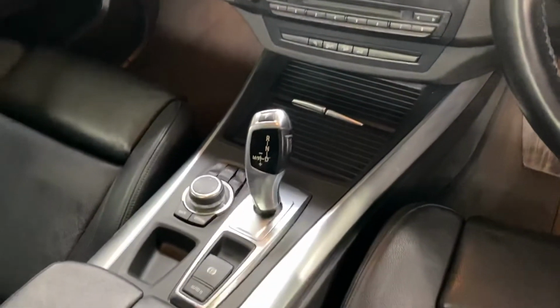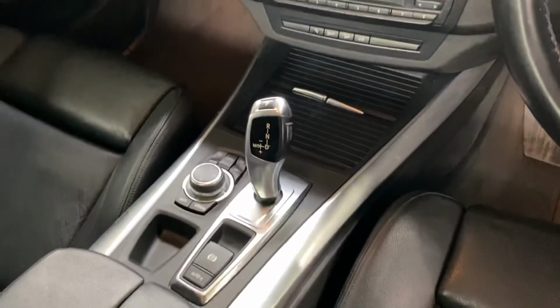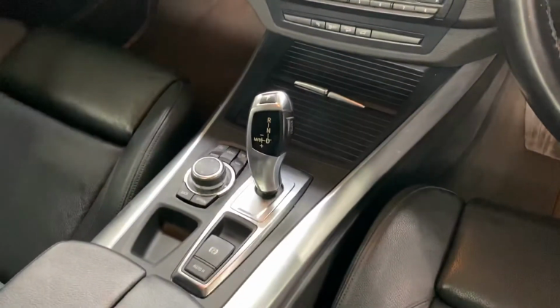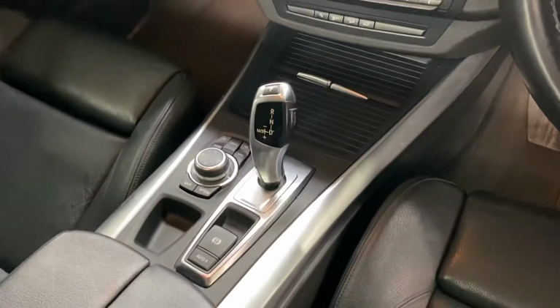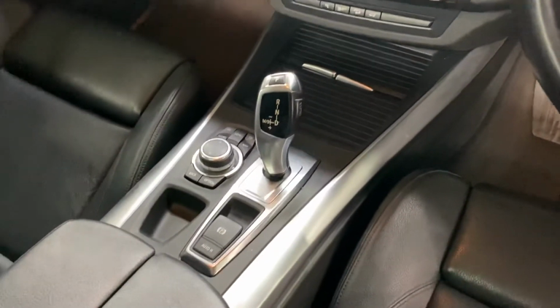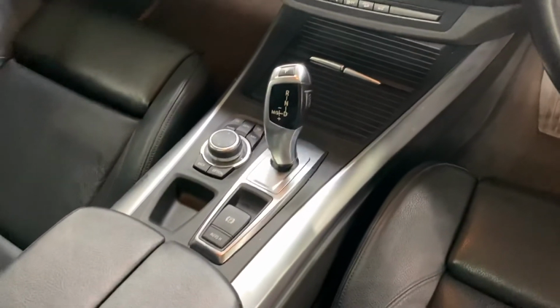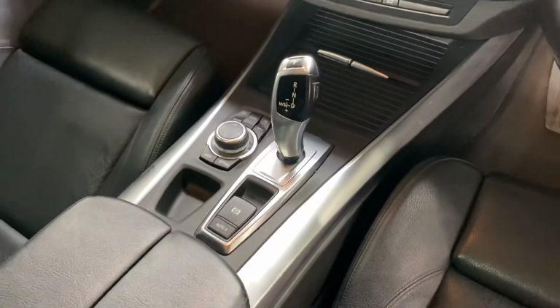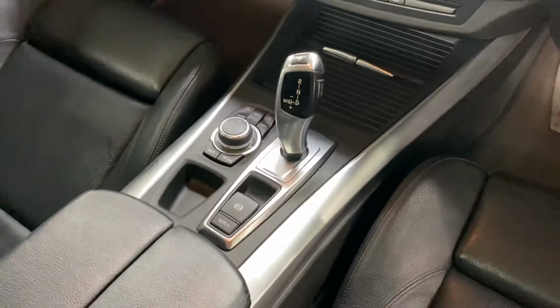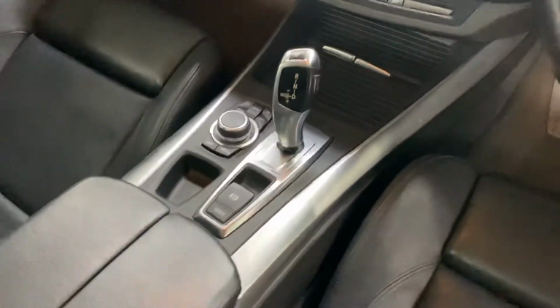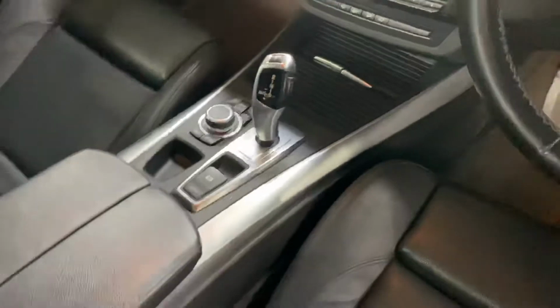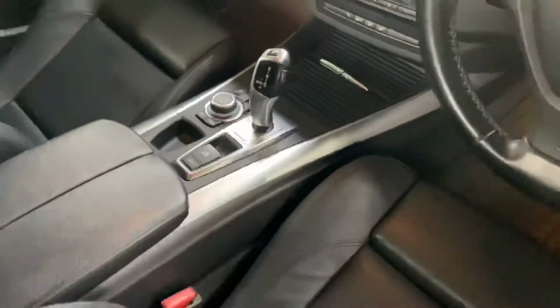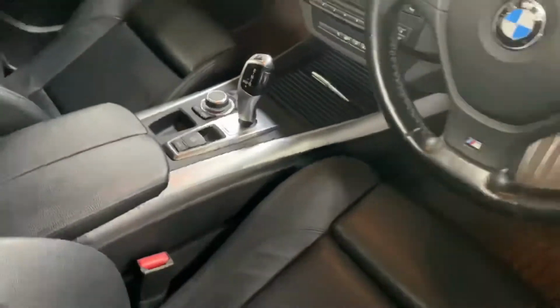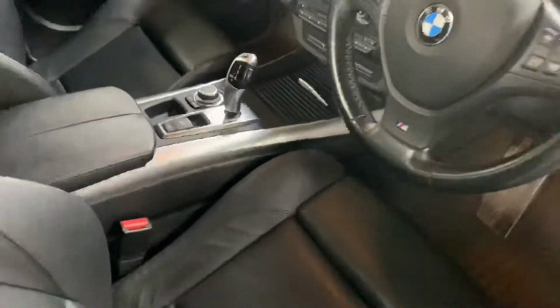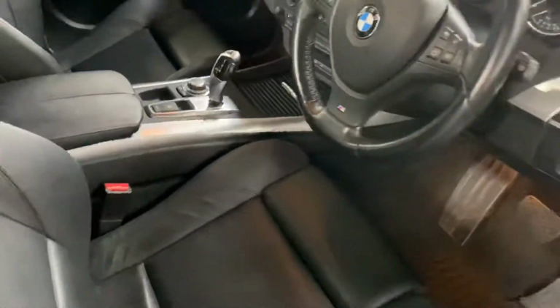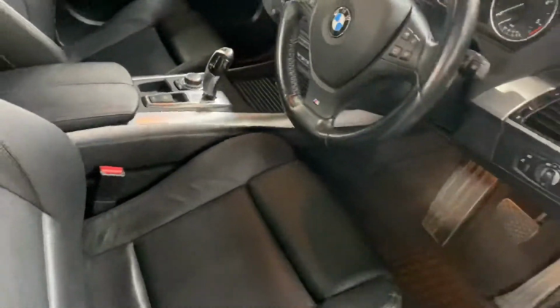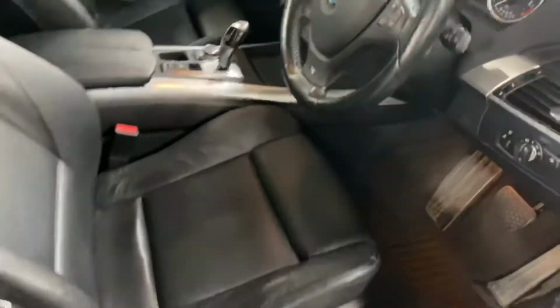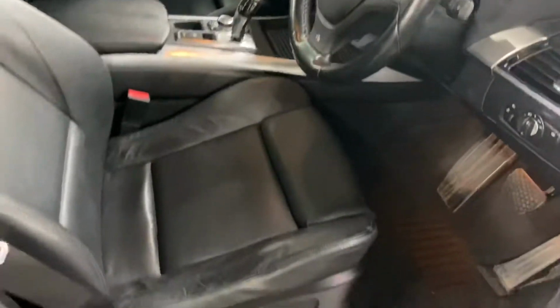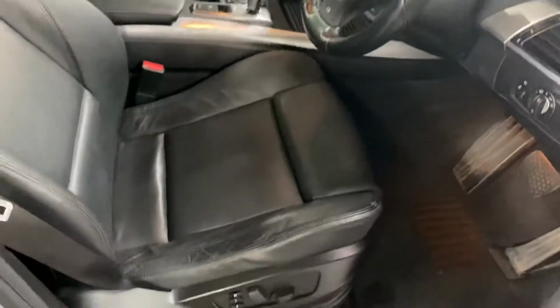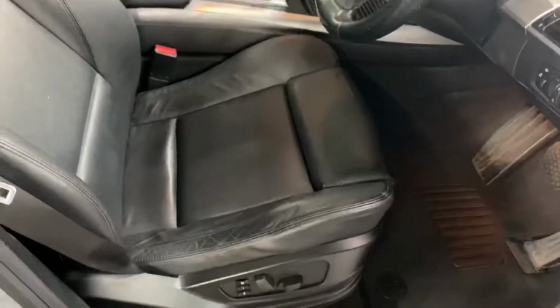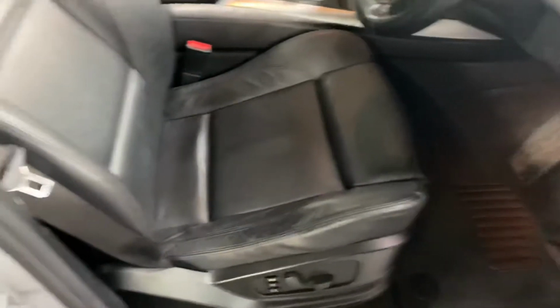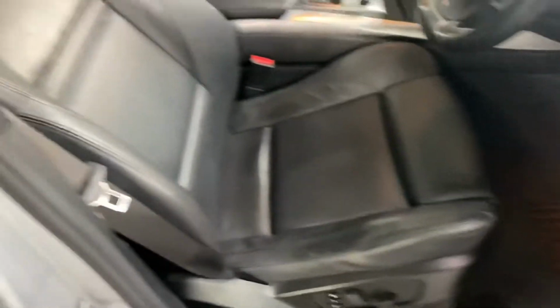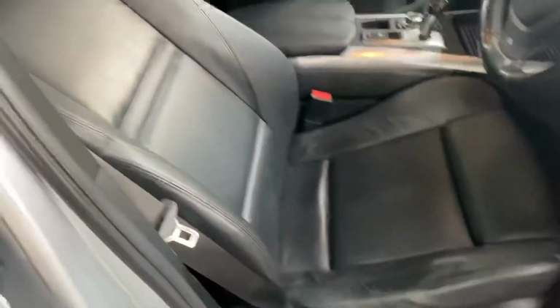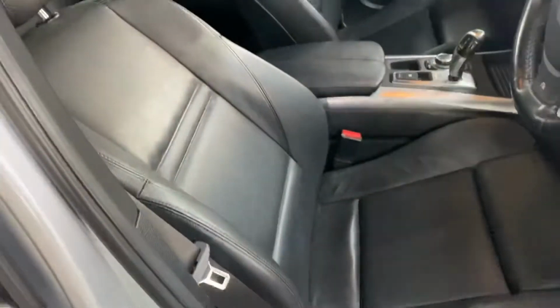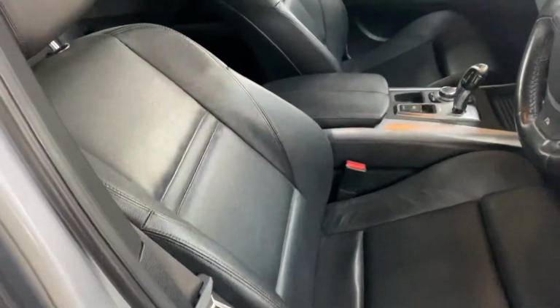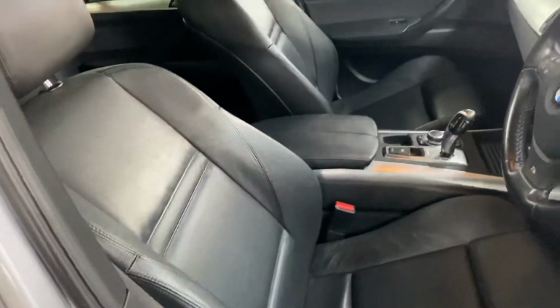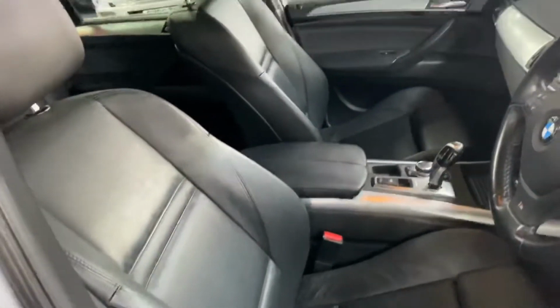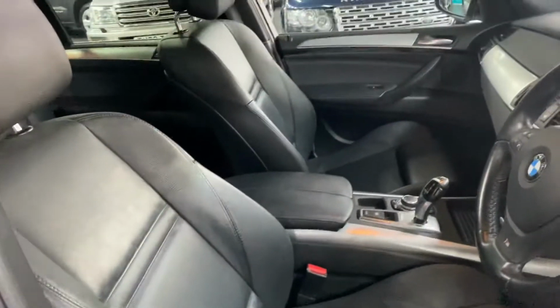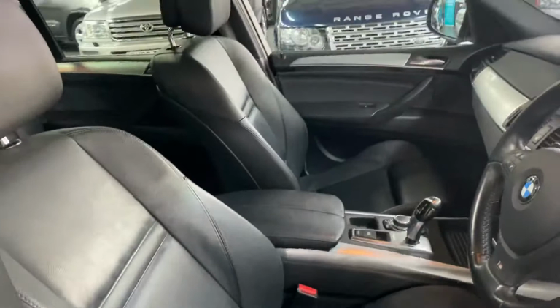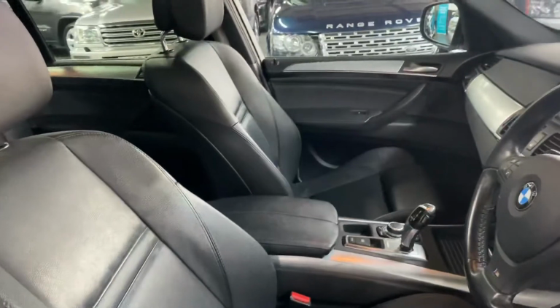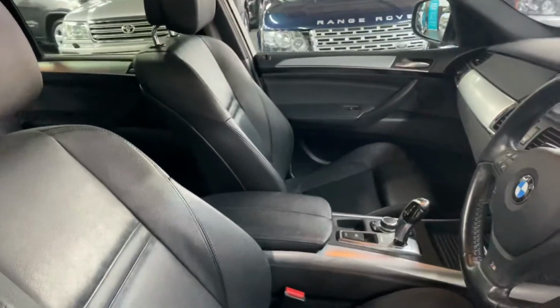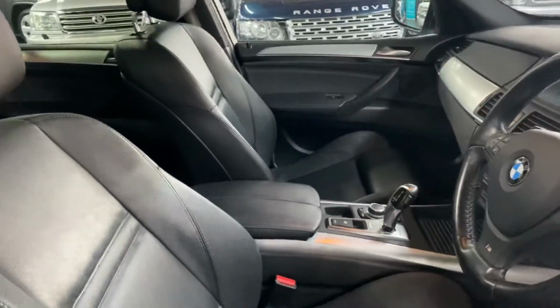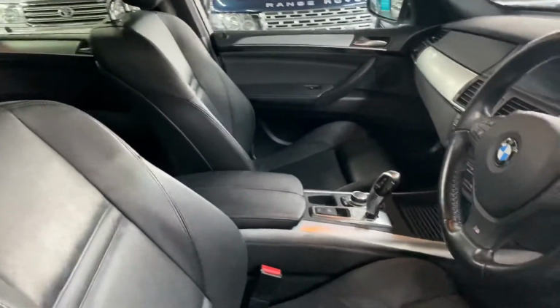The automatic gearbox, and then your hill hold setting with the electronic handbrake there. Again, no marks, rips, or tears or anything like that inside.